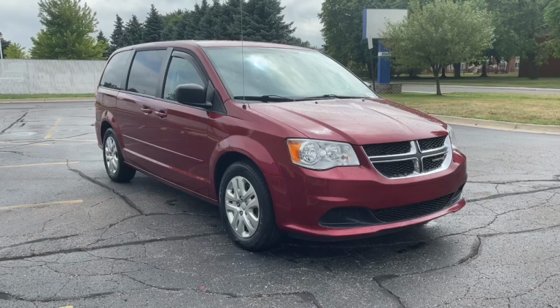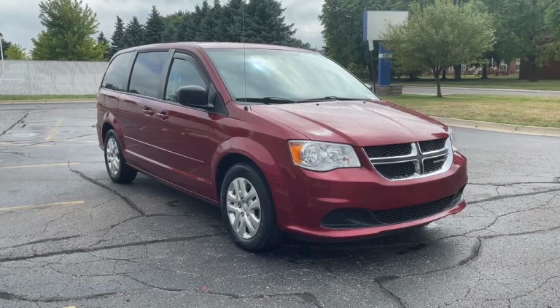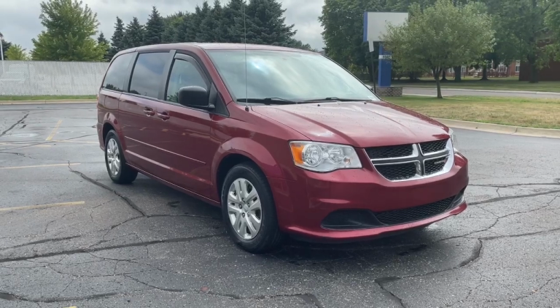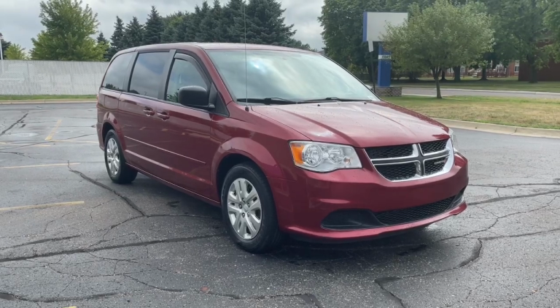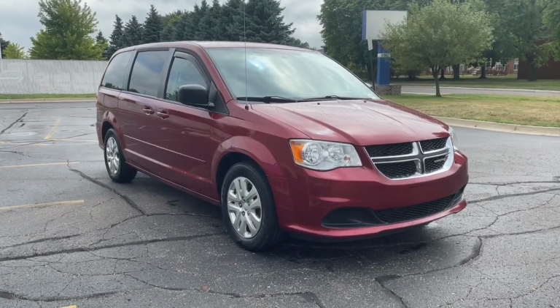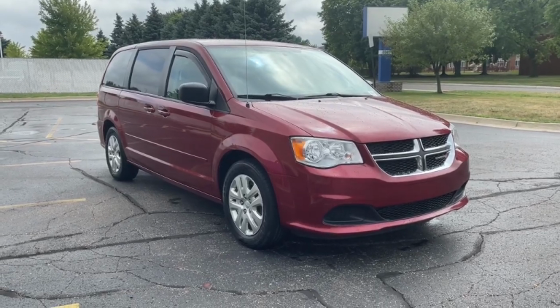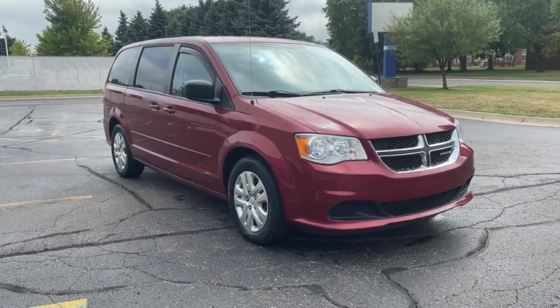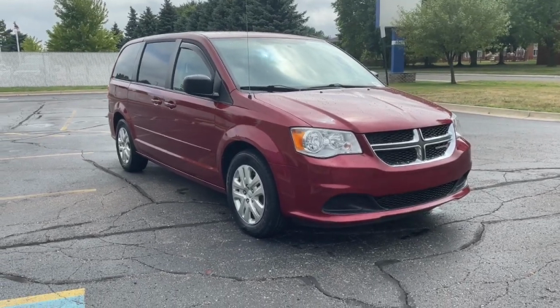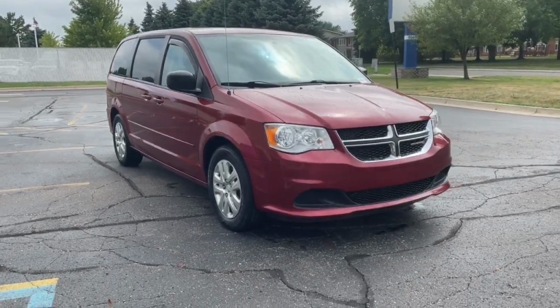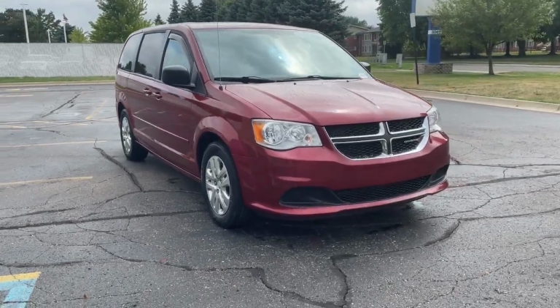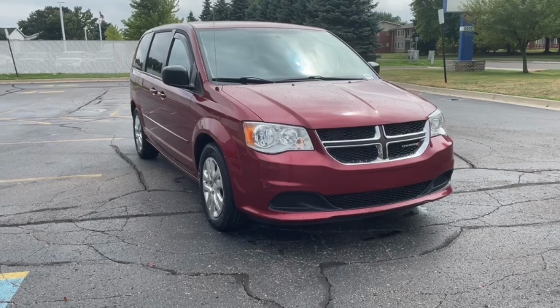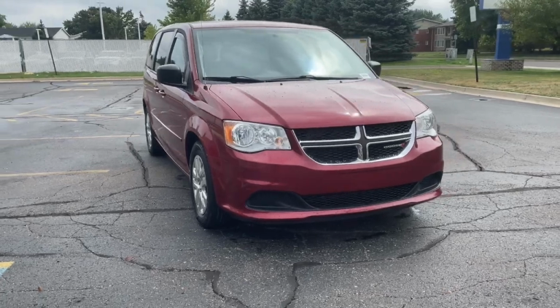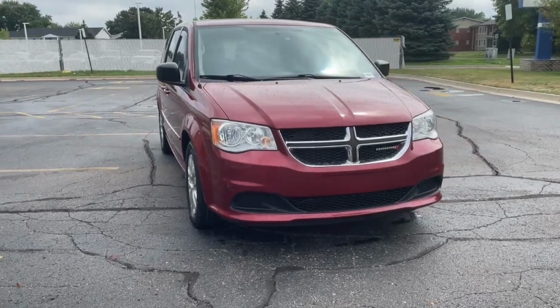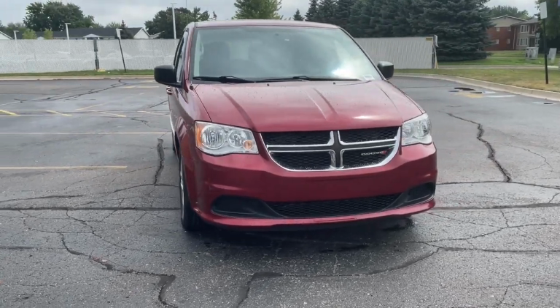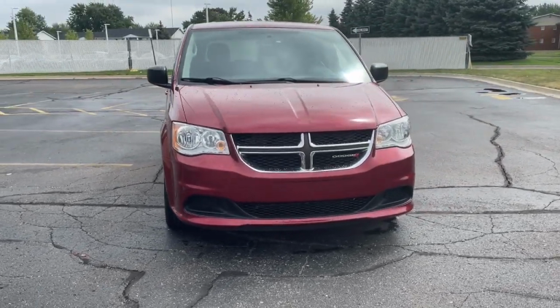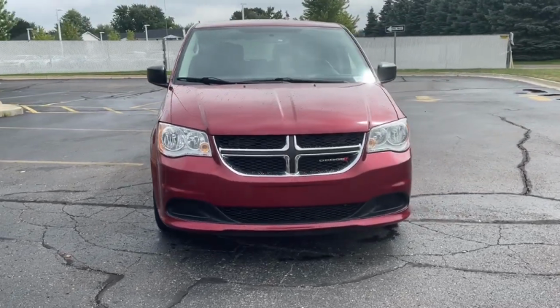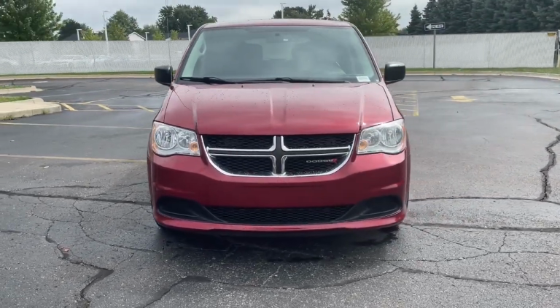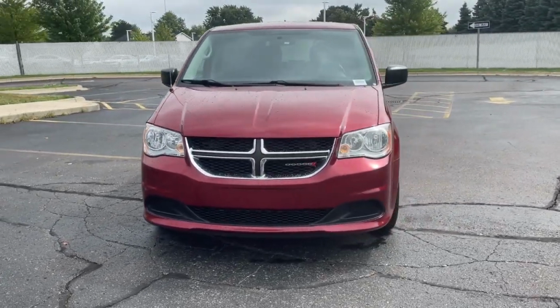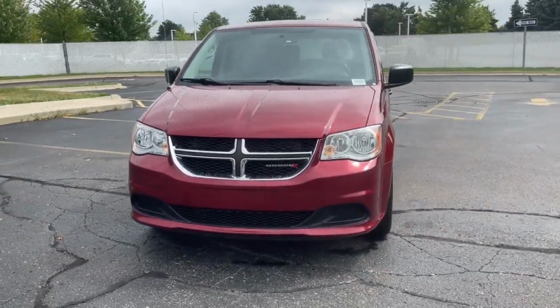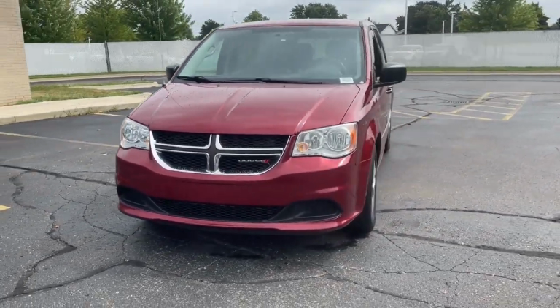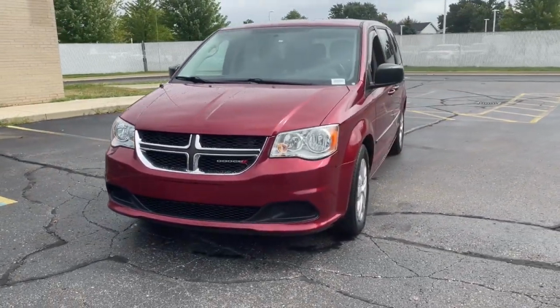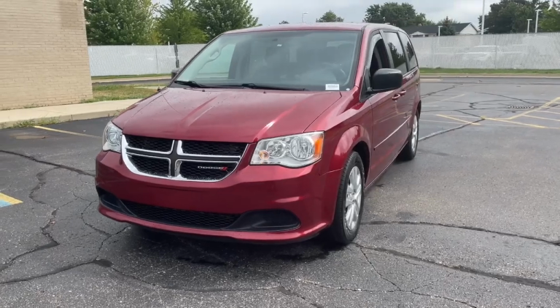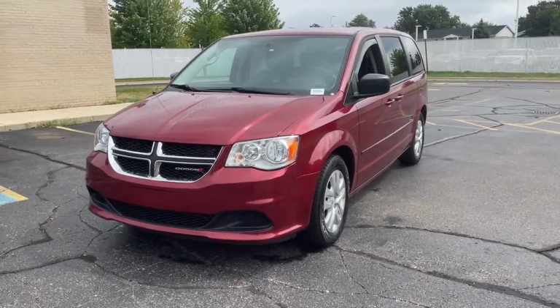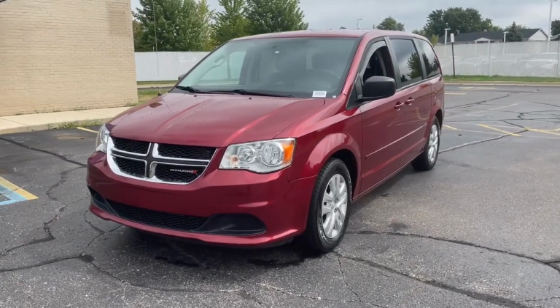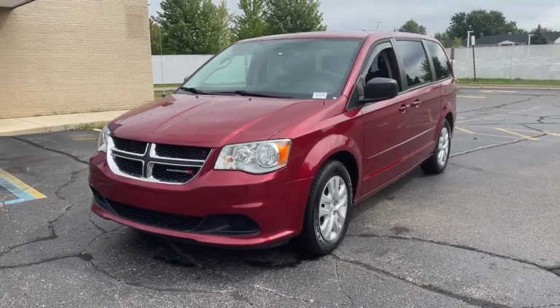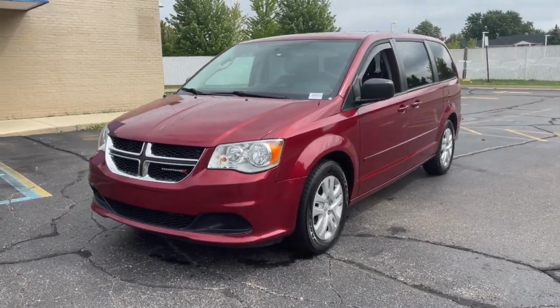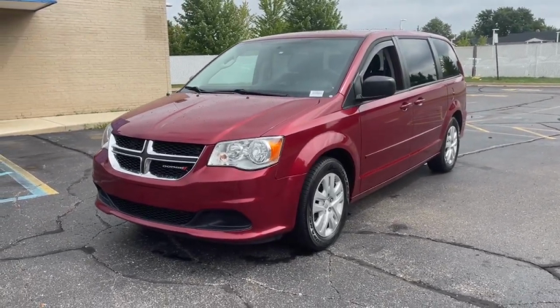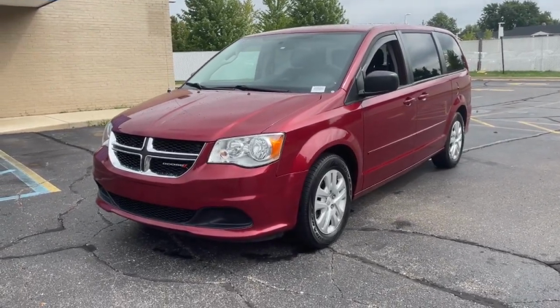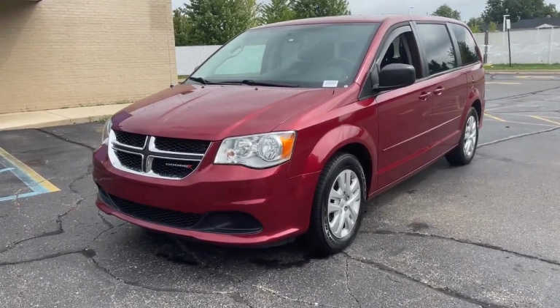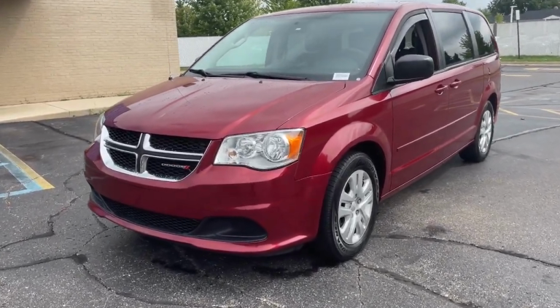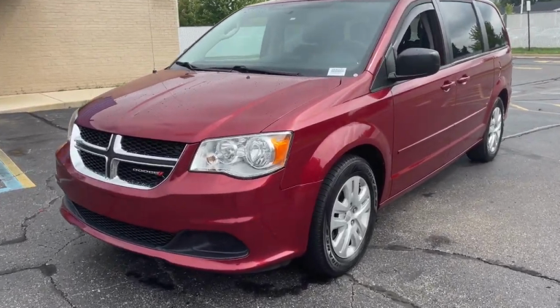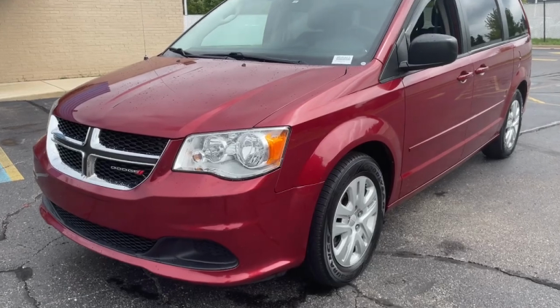Get acquainted with the 2016 Dodge Grand Caravan. With less than 80,000 miles on the odometer, this vehicle stands out from the rest. Enjoy owning a vehicle that's your true blue ally in the face of life's ever-increasing demands.